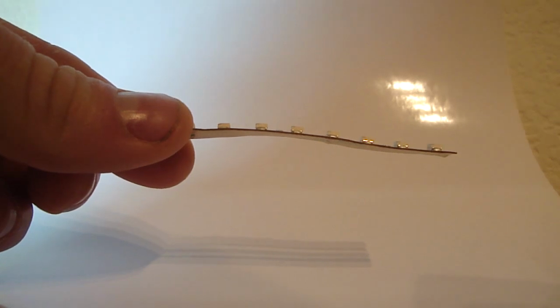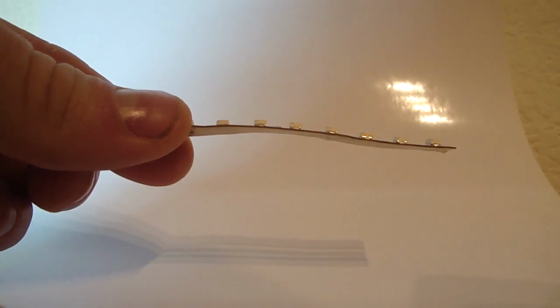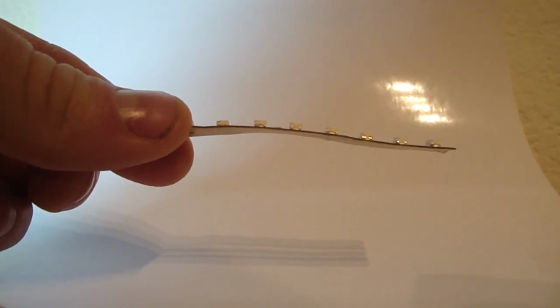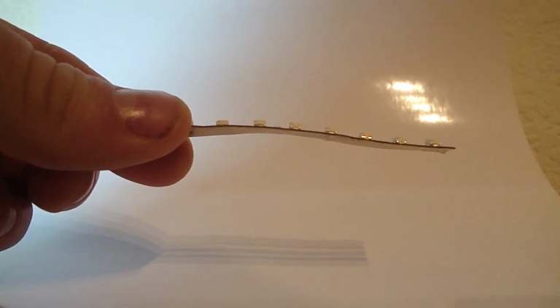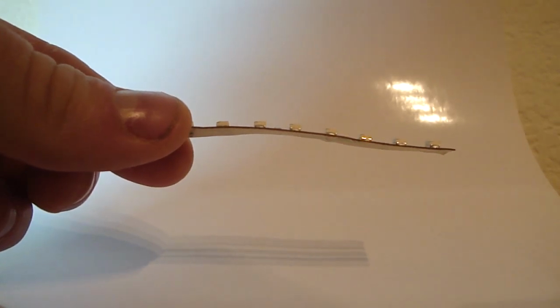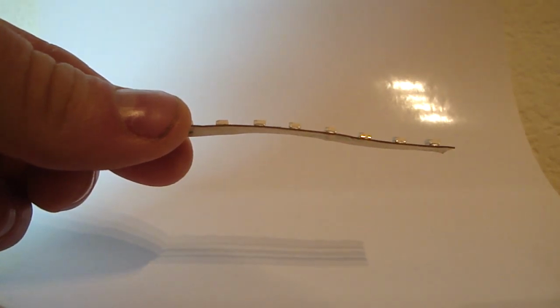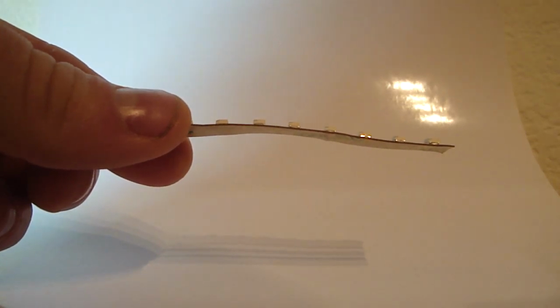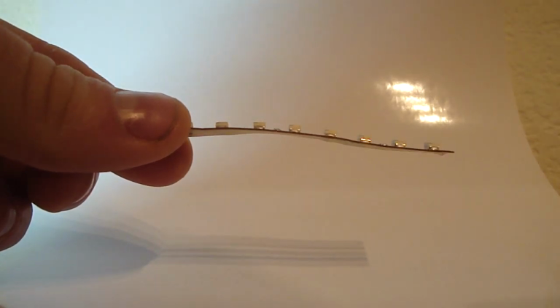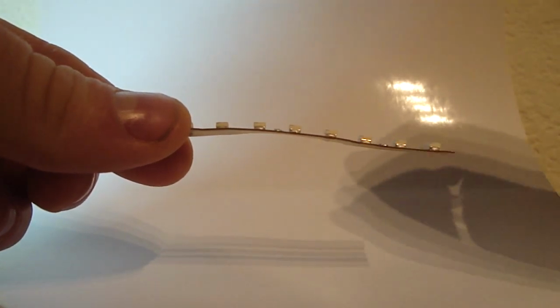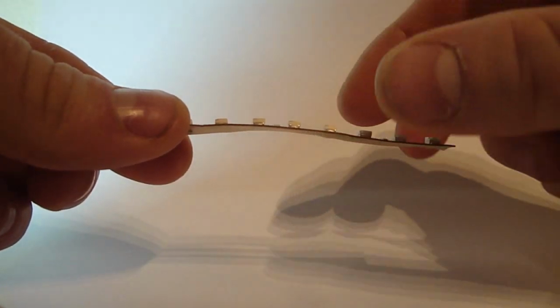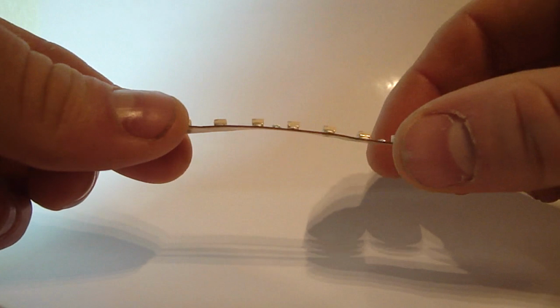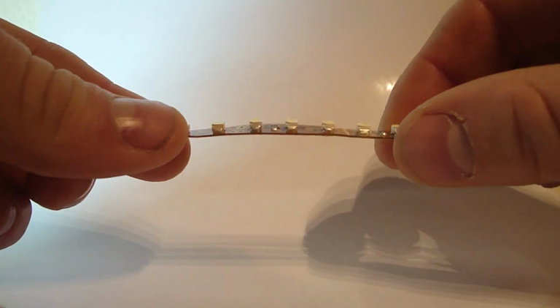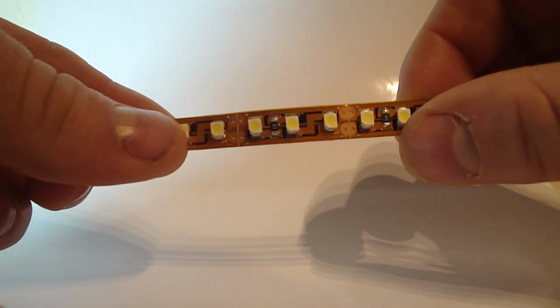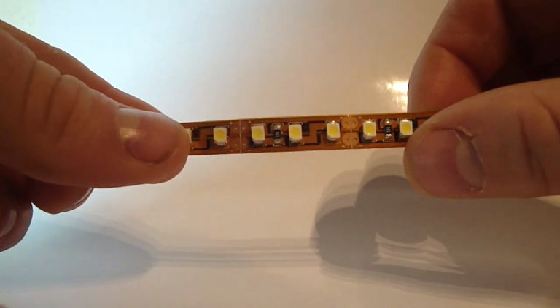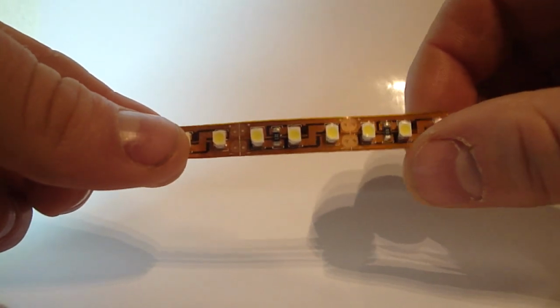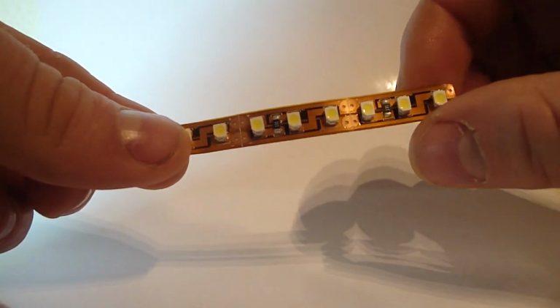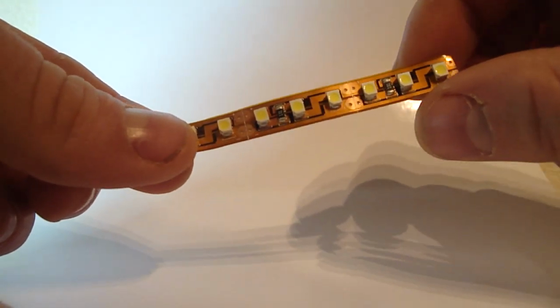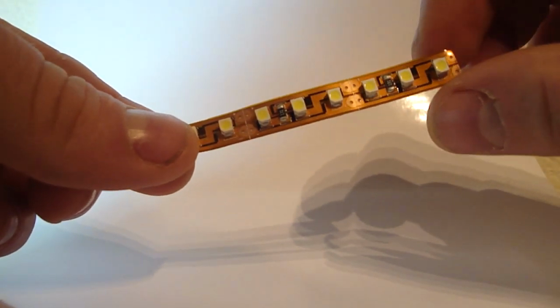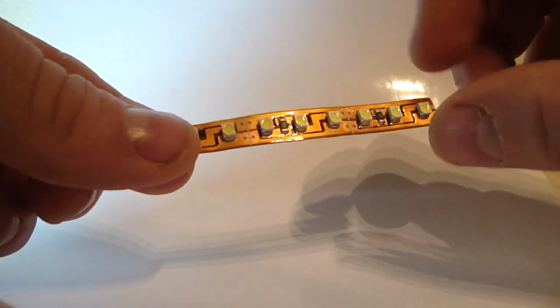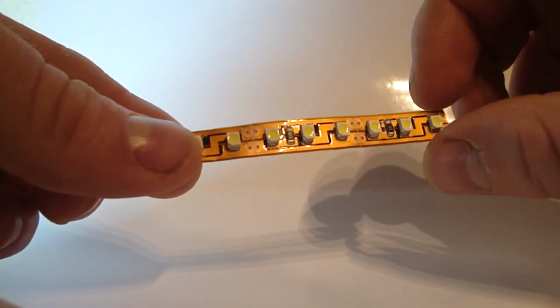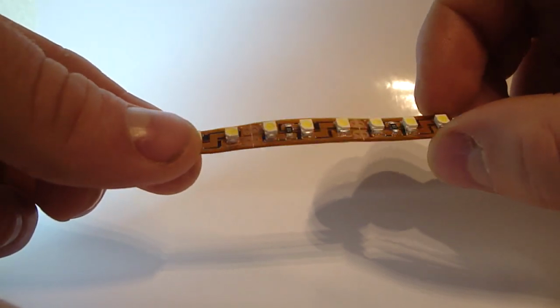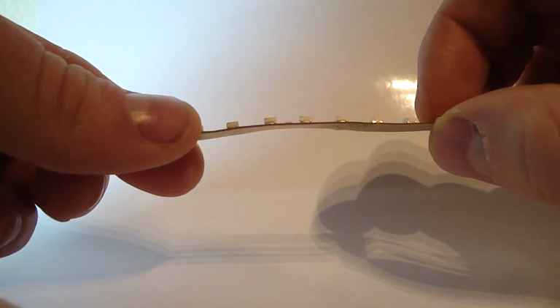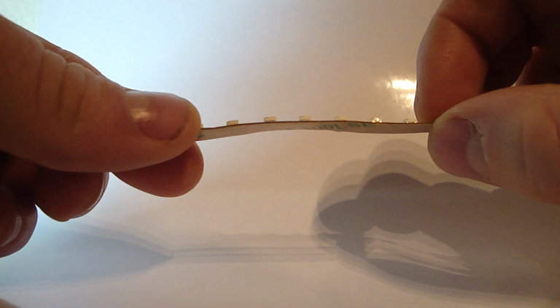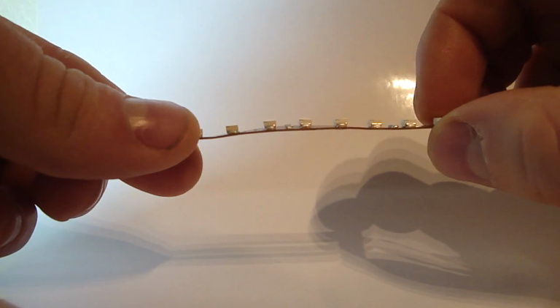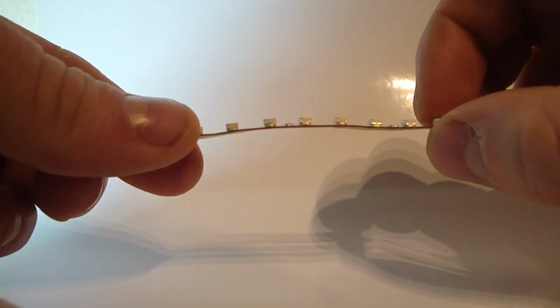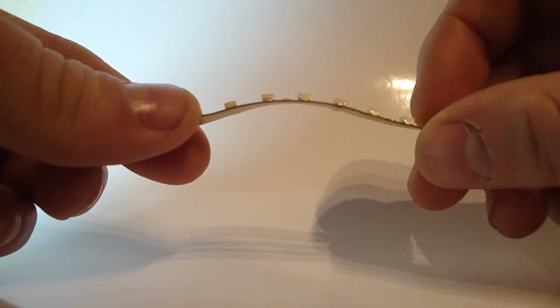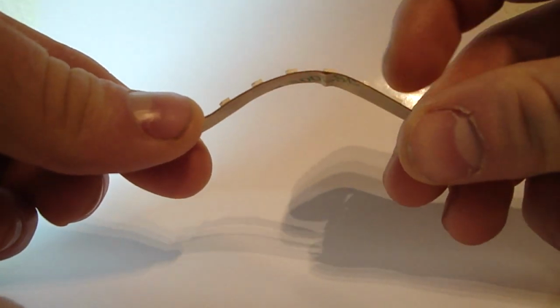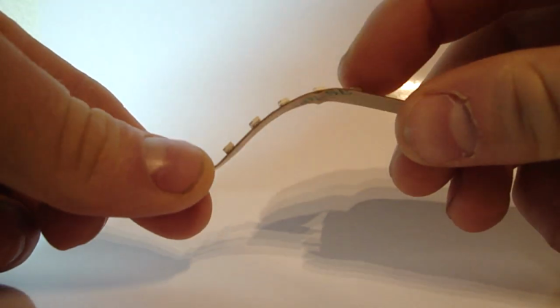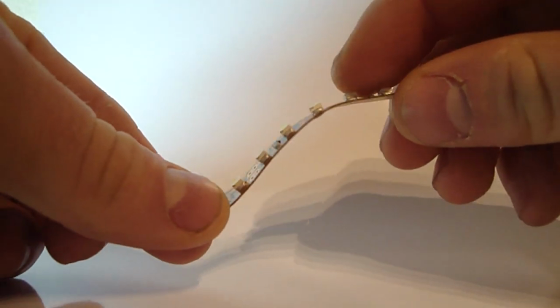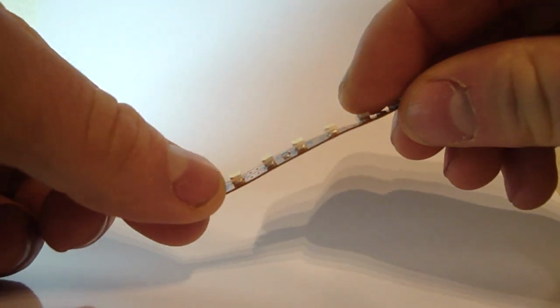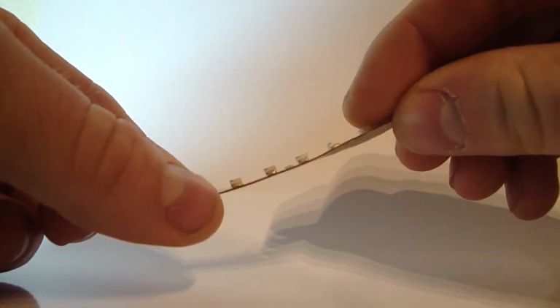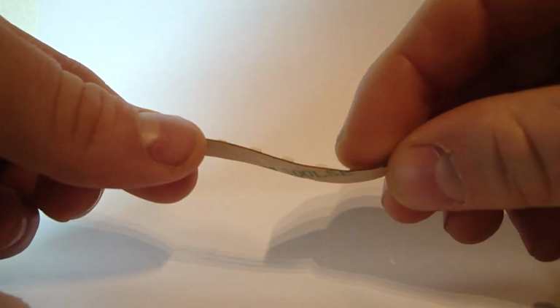Hi there, this is Ryan with FlexFire LEDs, showing you the flexibility of a flex strip. This is a Colorbrite series flex strip. You can see that it bends nicely in this direction.